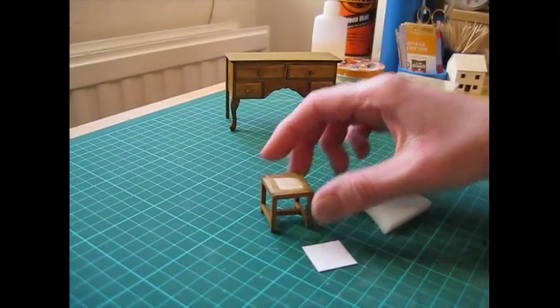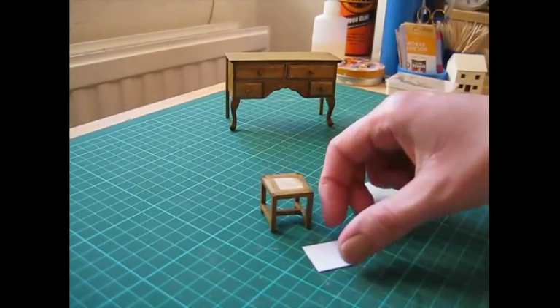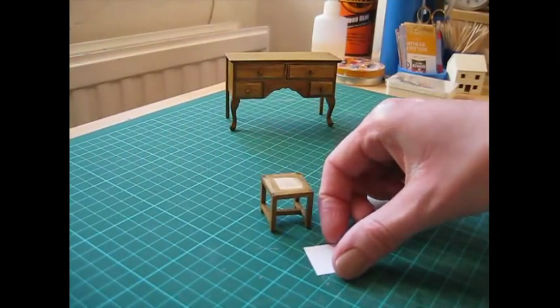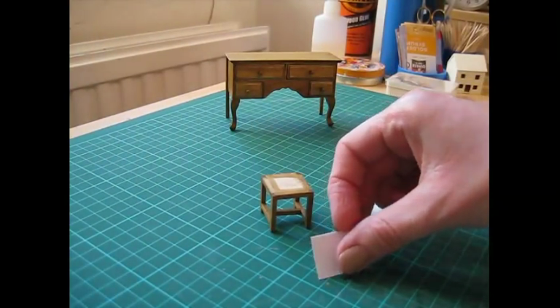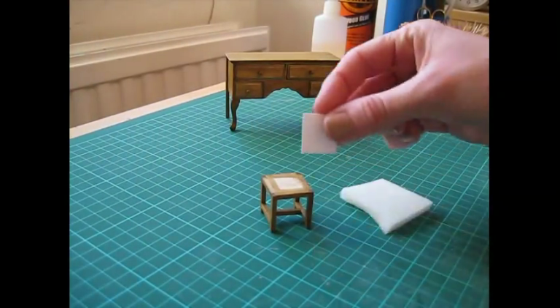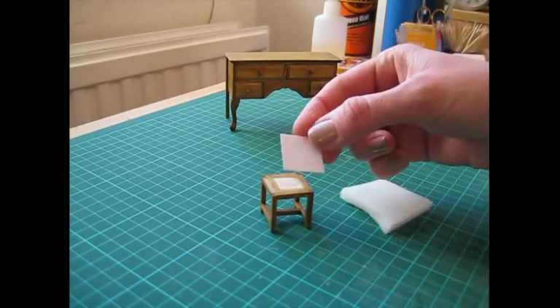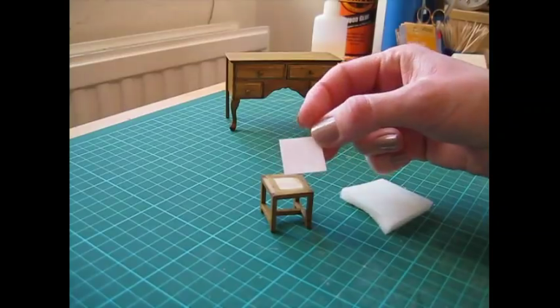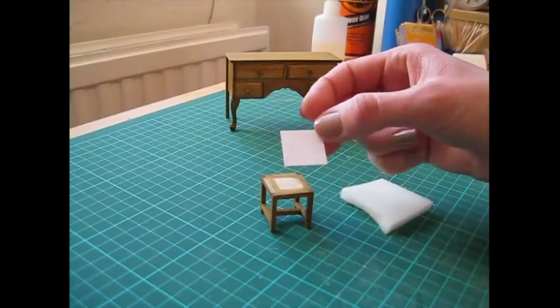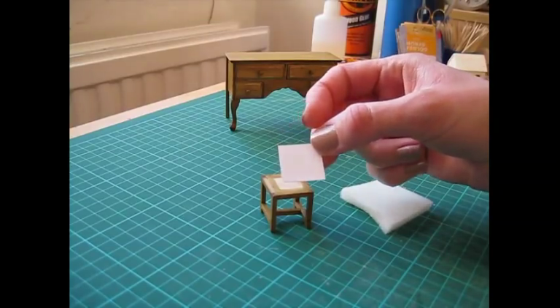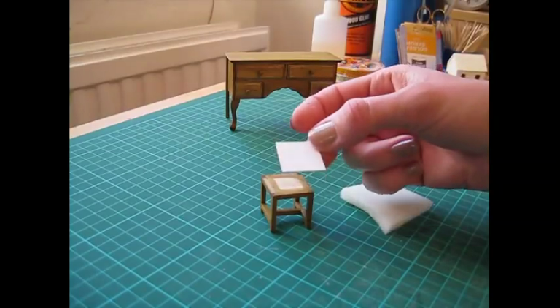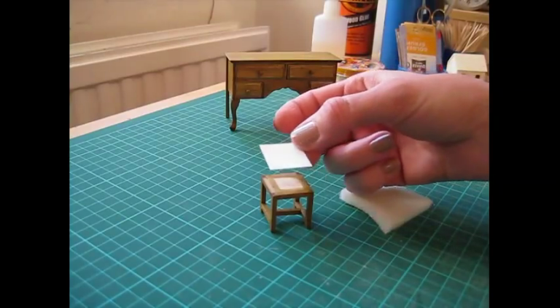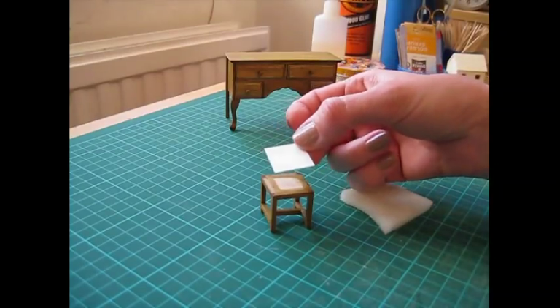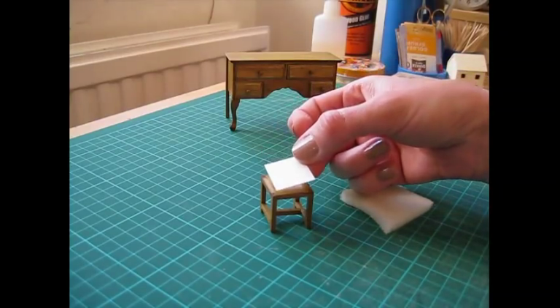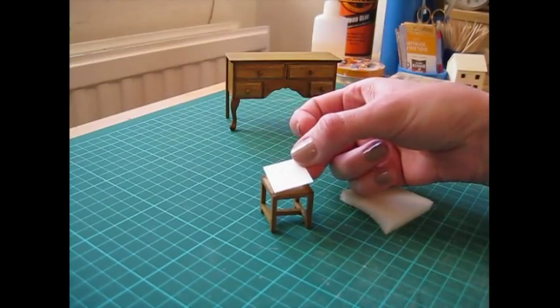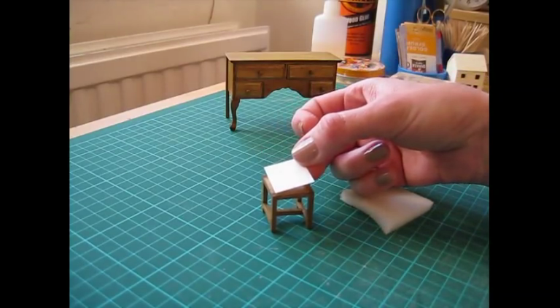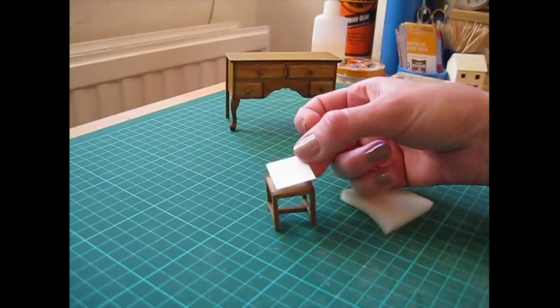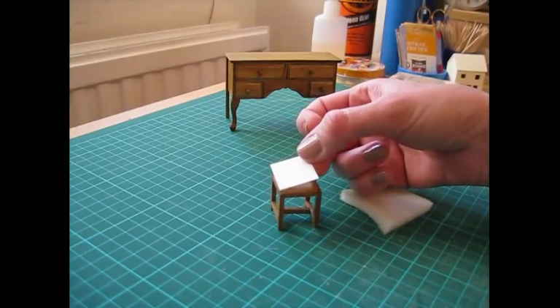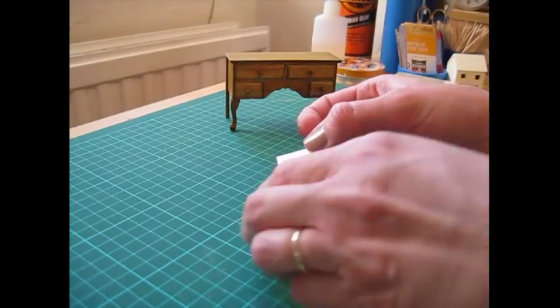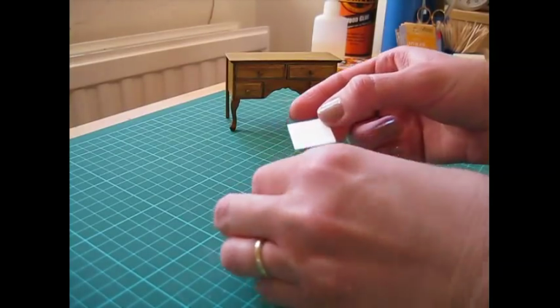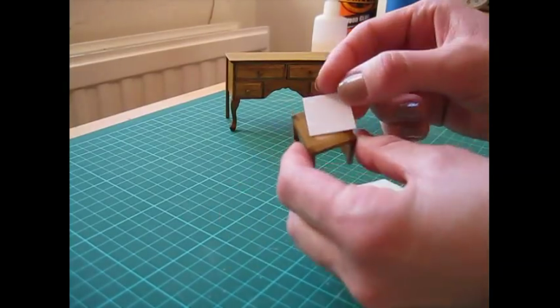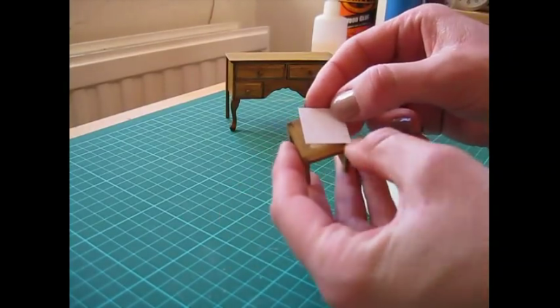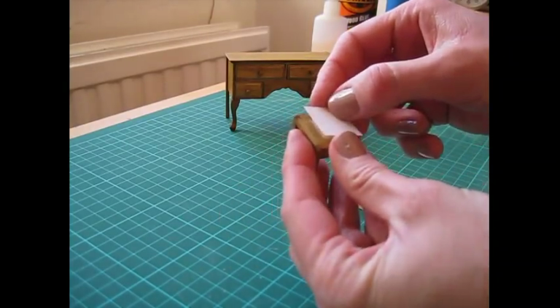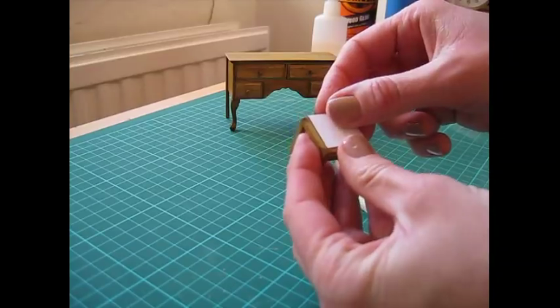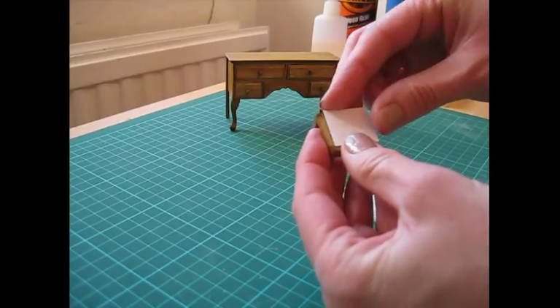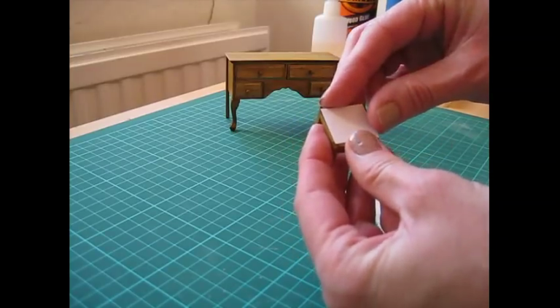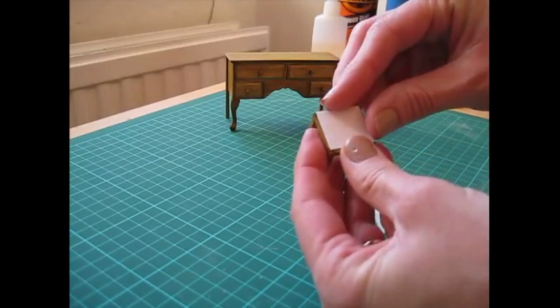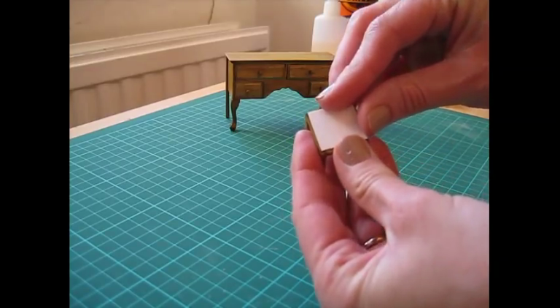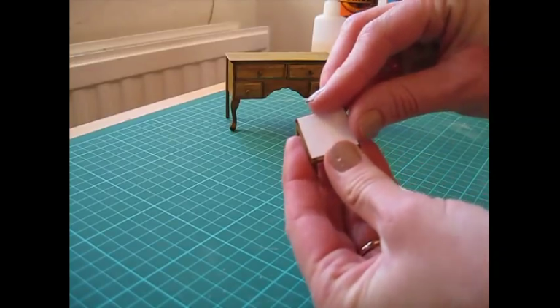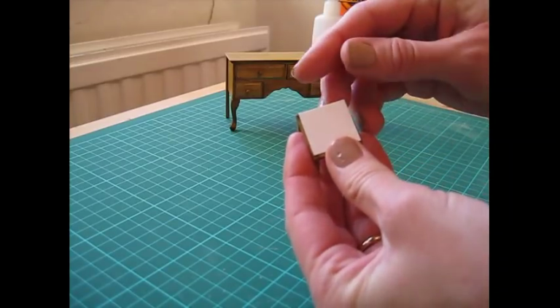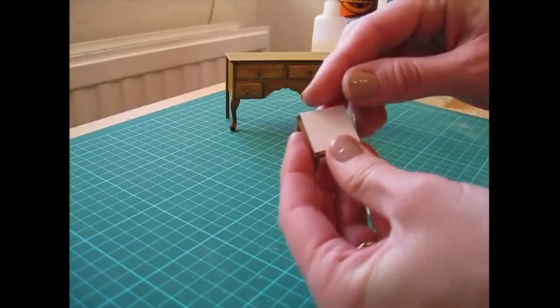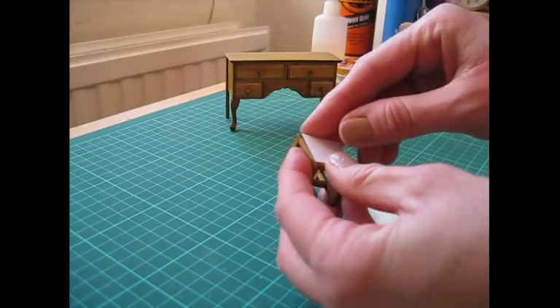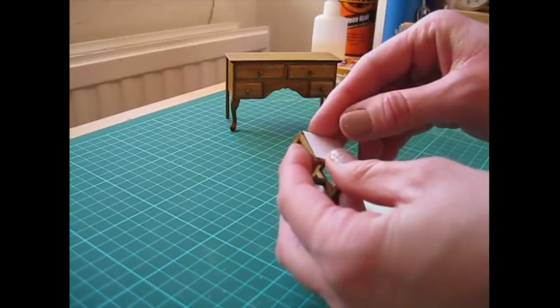To make the cushion for the stool, begin by cutting a piece of card that's just slightly smaller than the top of the stool — about half a millimetre all the way around. That's just to allow for the thickness of the fabric. Then apply a bit of glue to the foam and press the card down onto it.